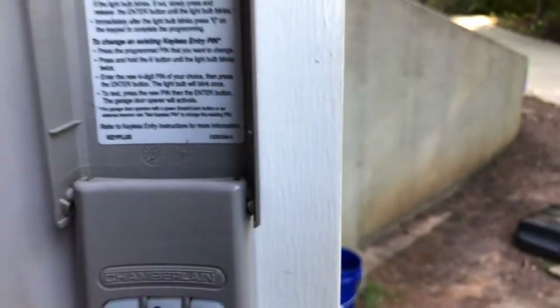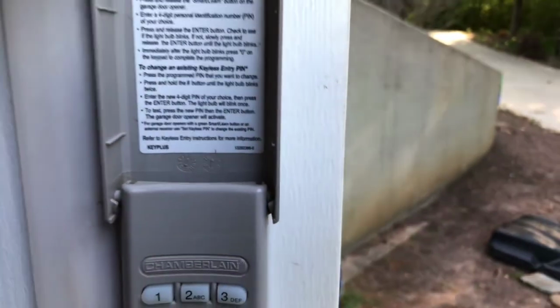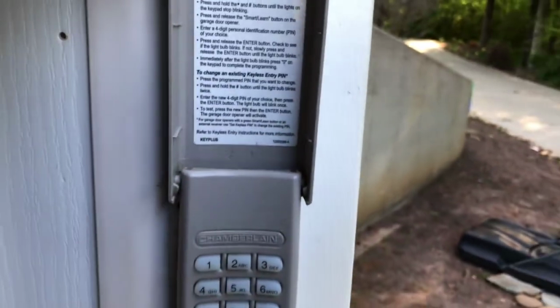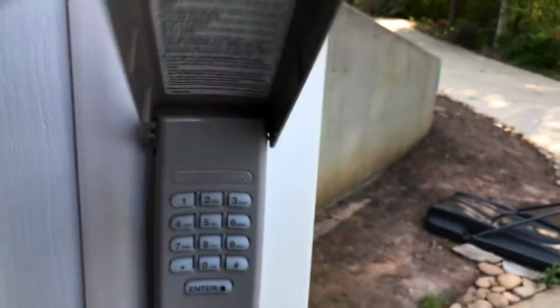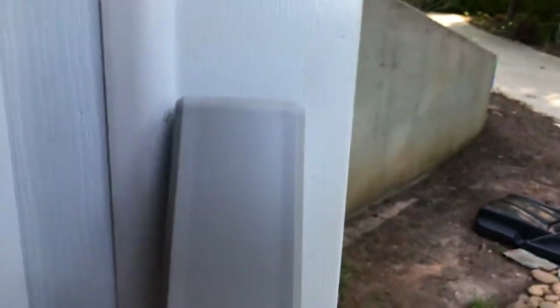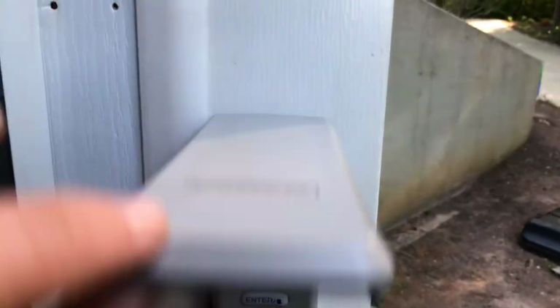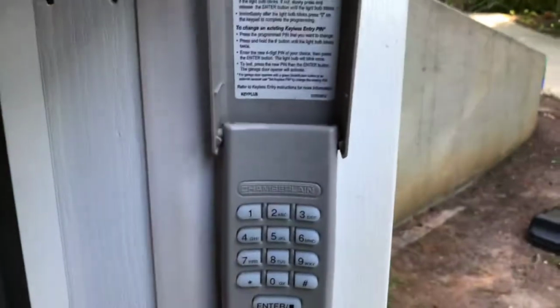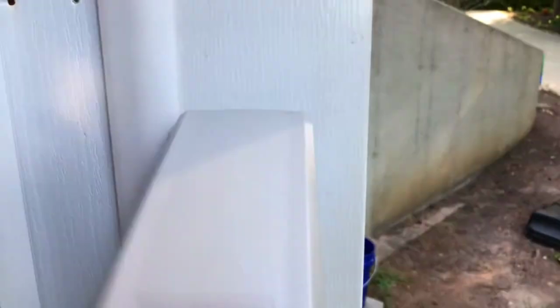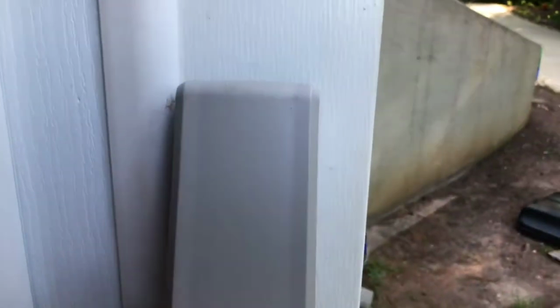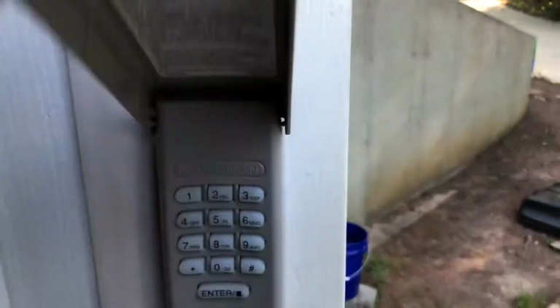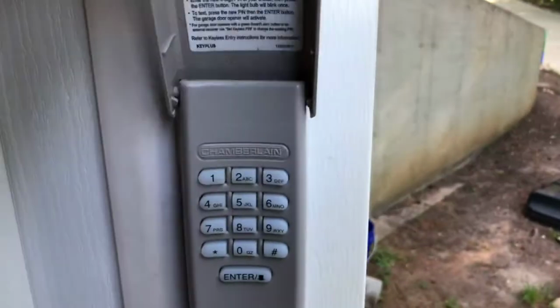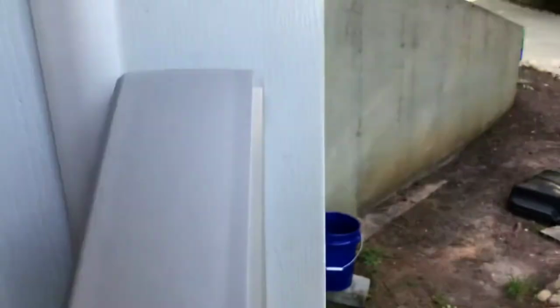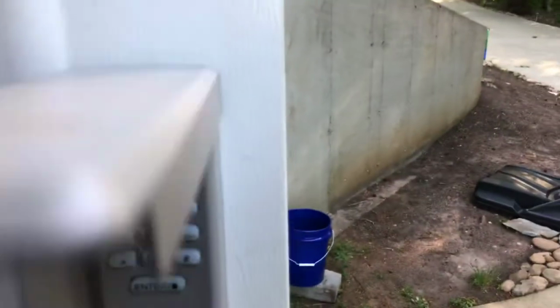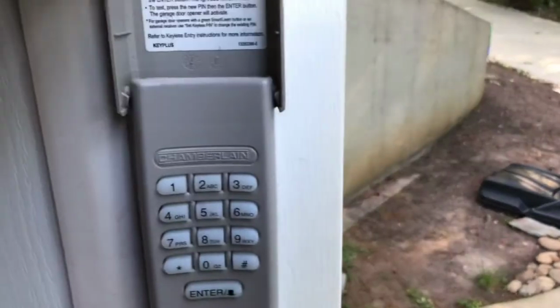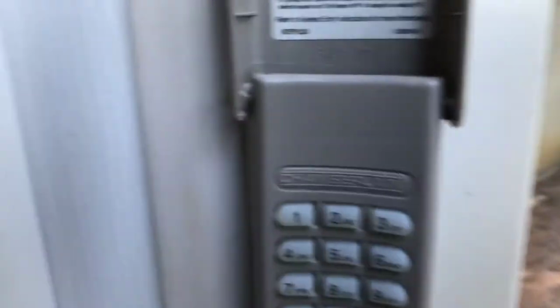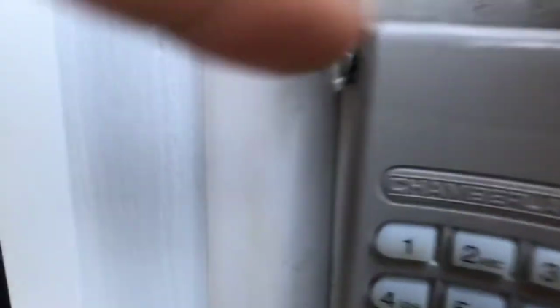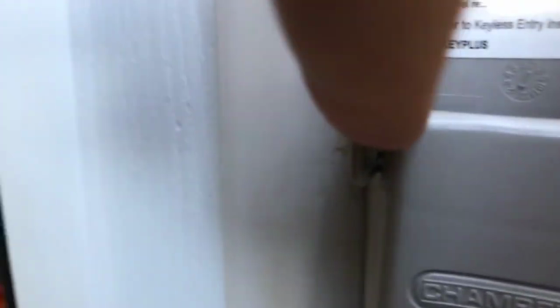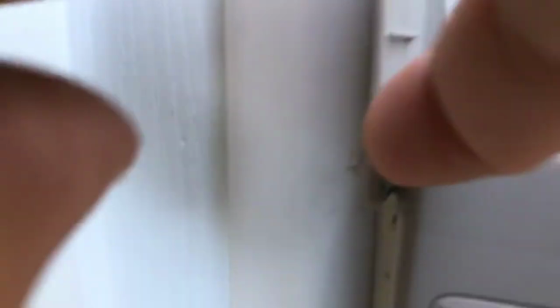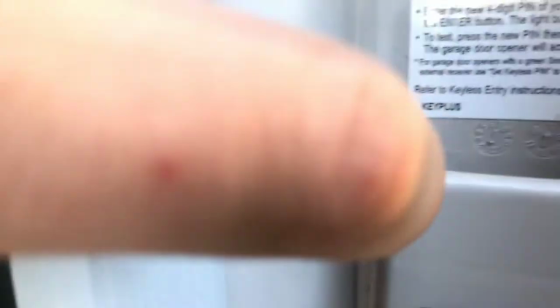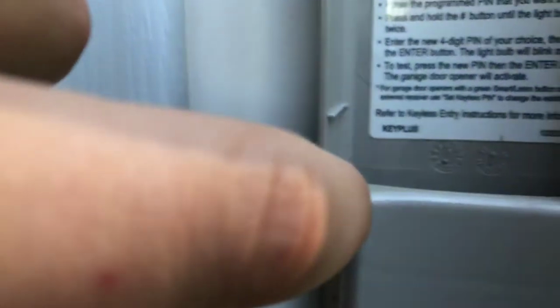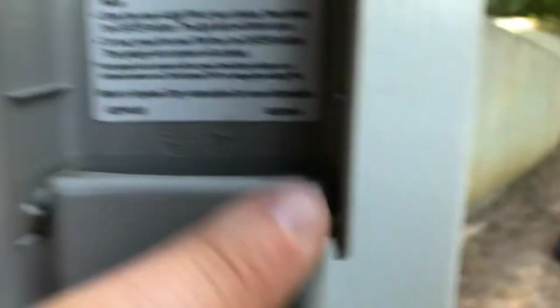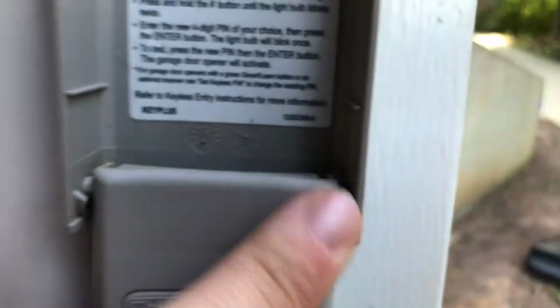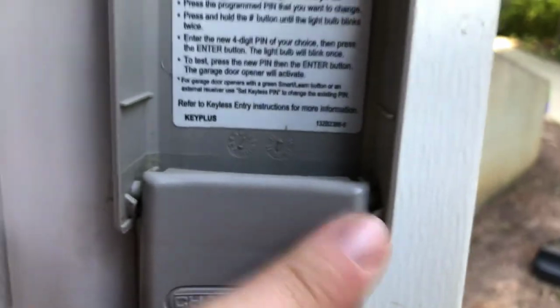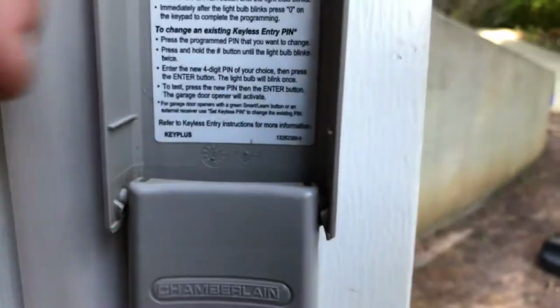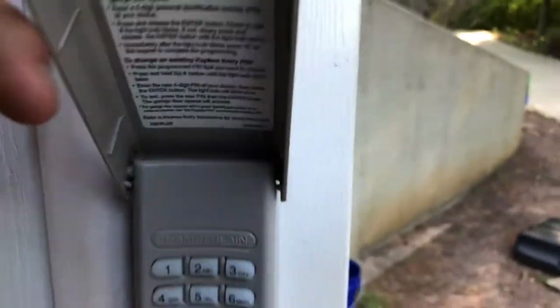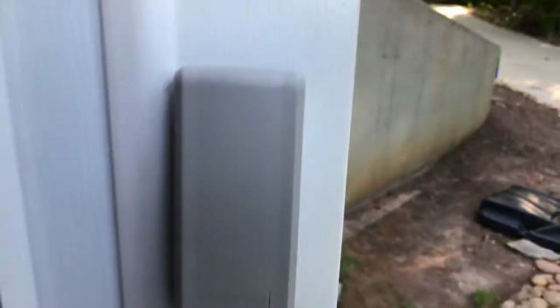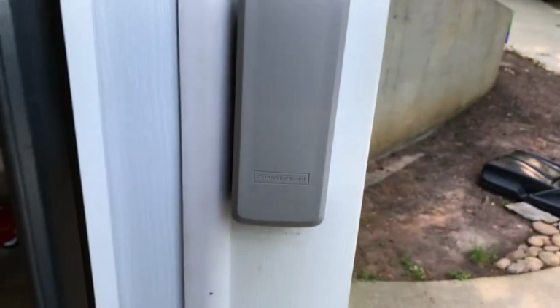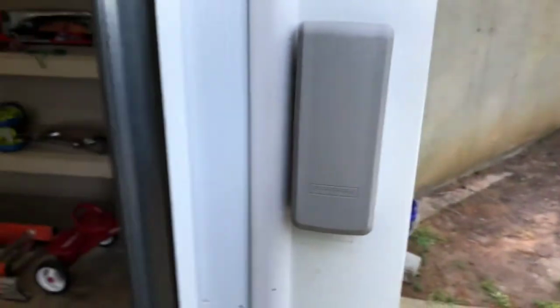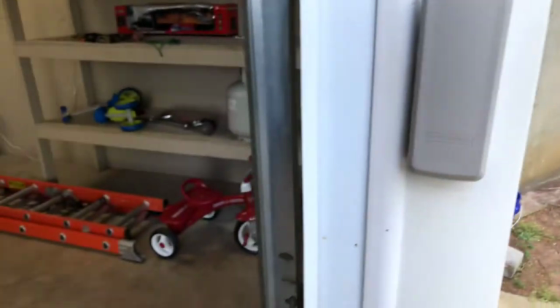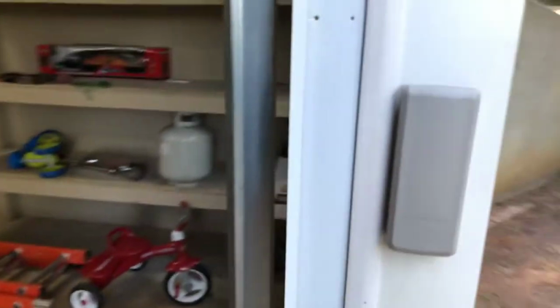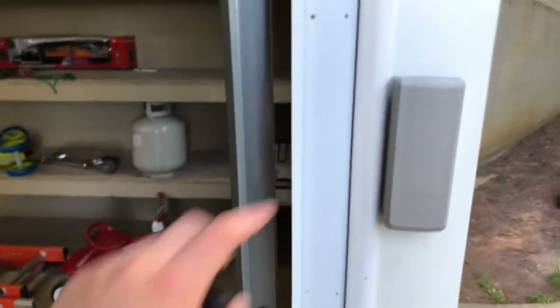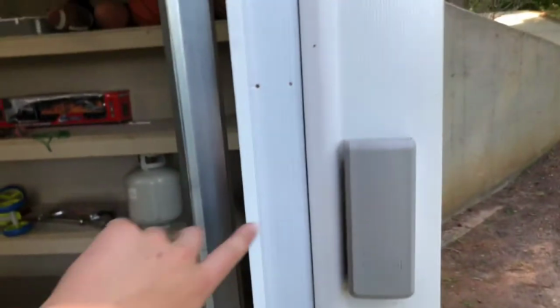You know how these things squeak every time they go up and down? You can hear I don't have that problem because I took a little grease, put it in the ends here and here, and it stopped from squeaking. And I put new weather stripping on the door.